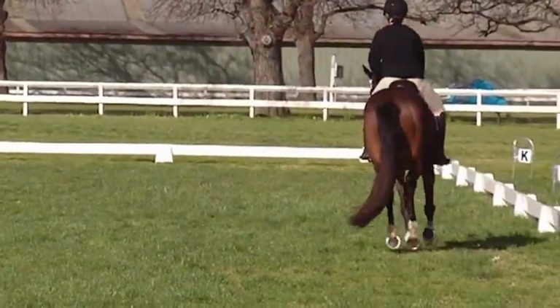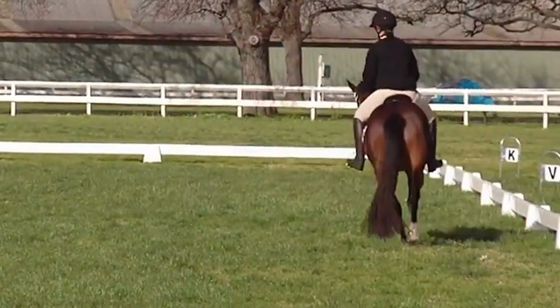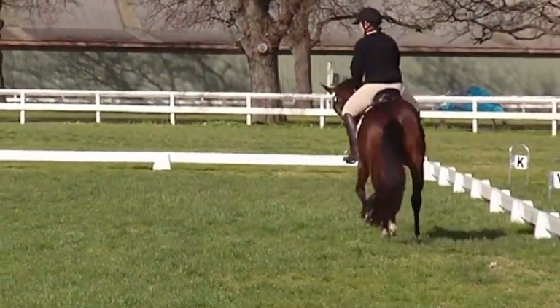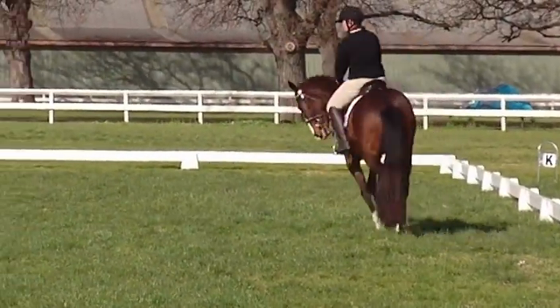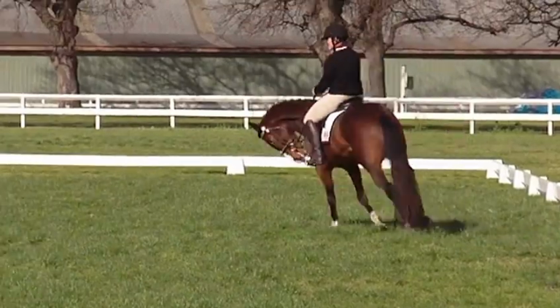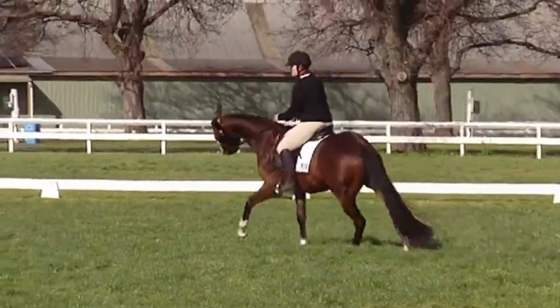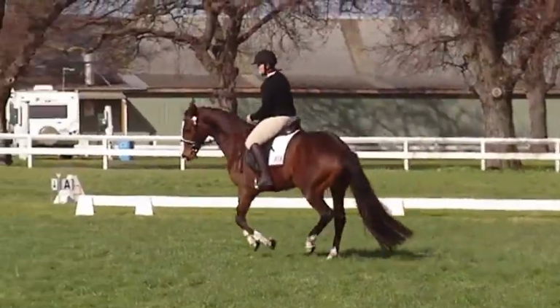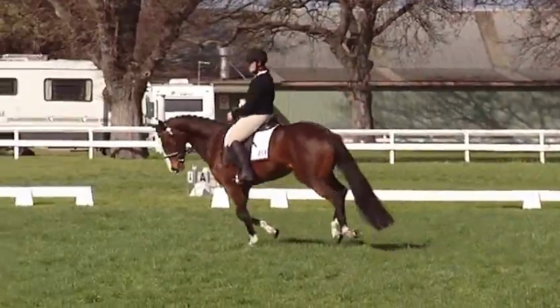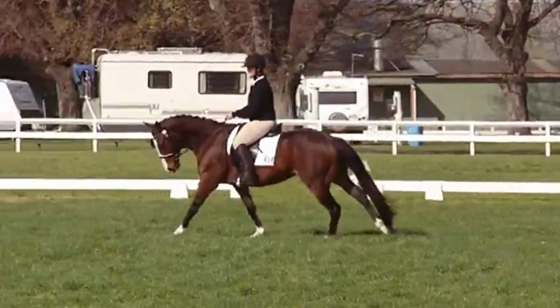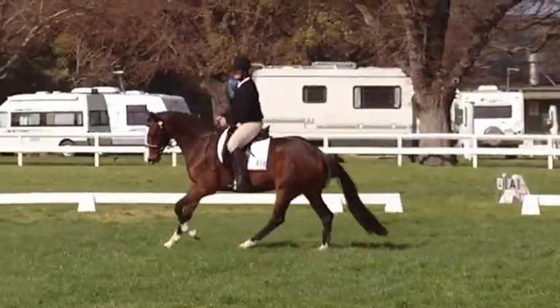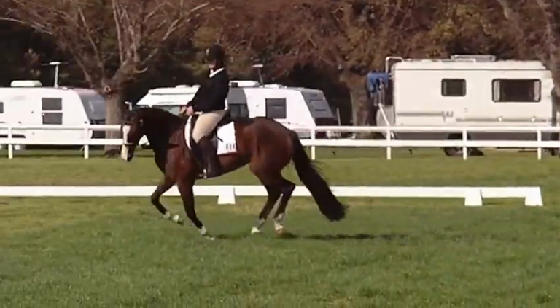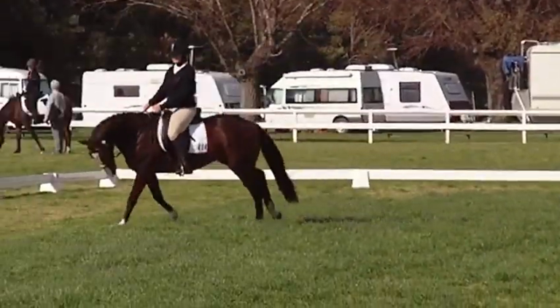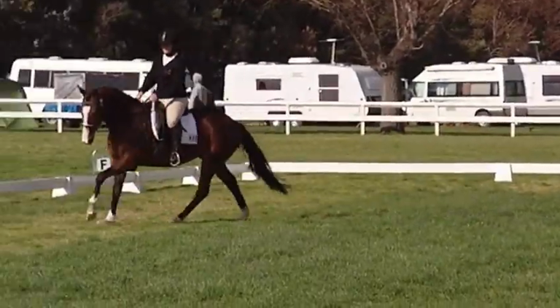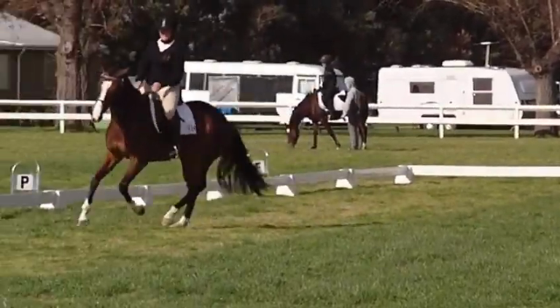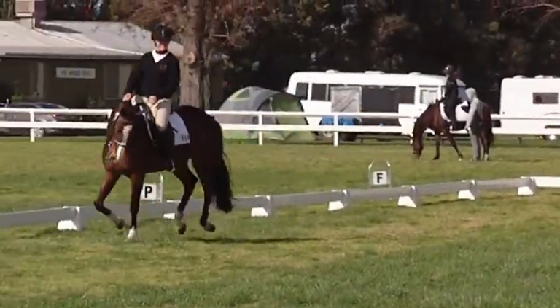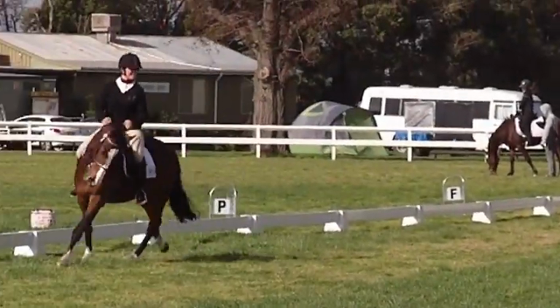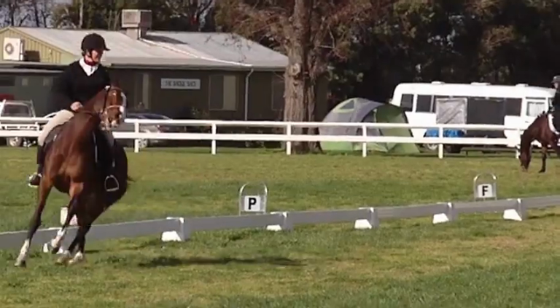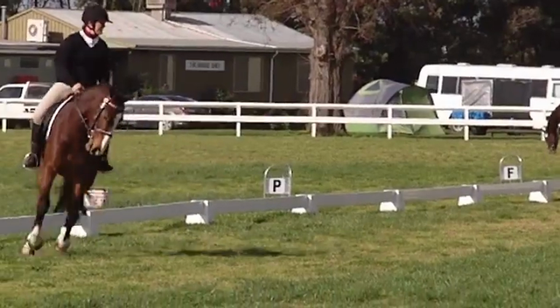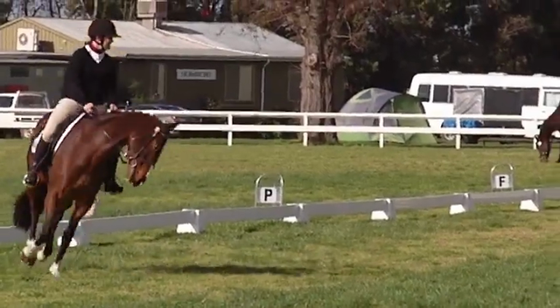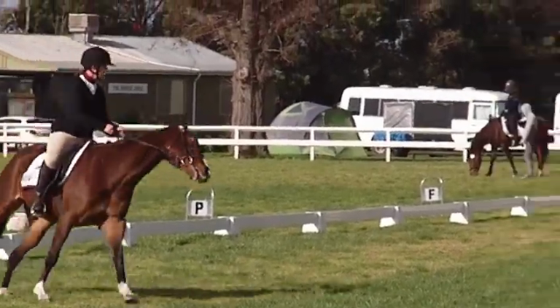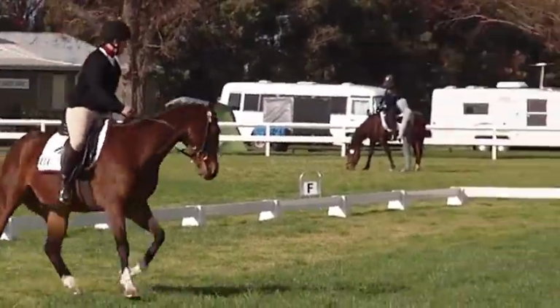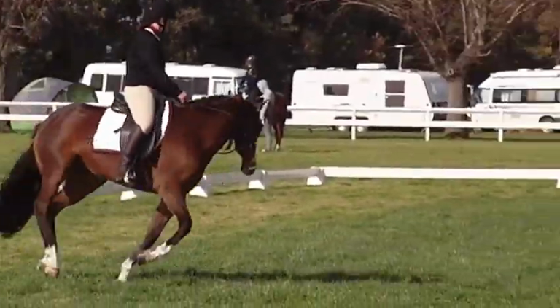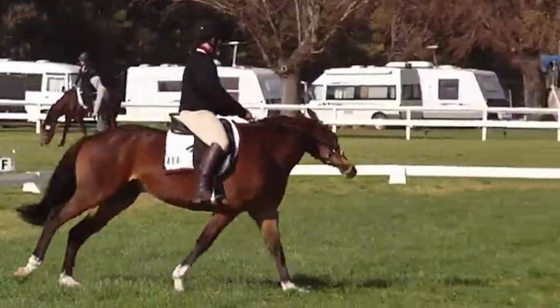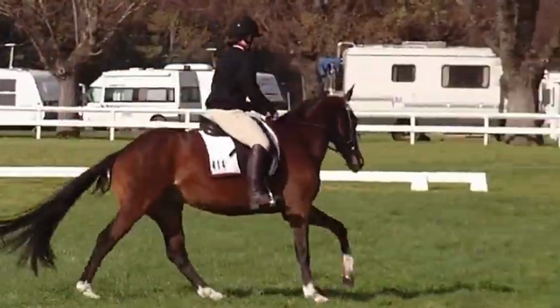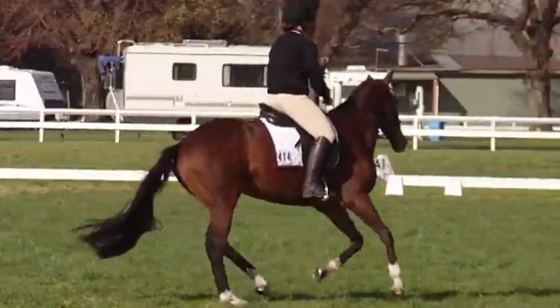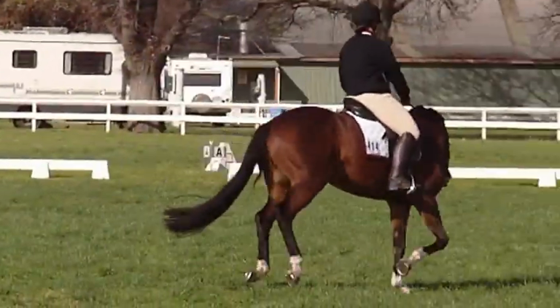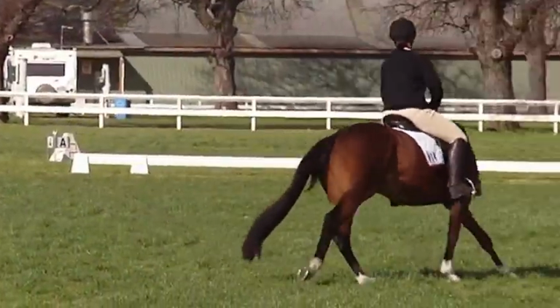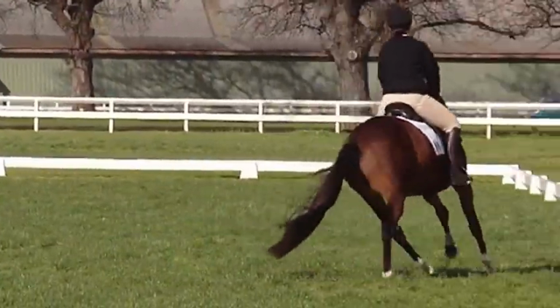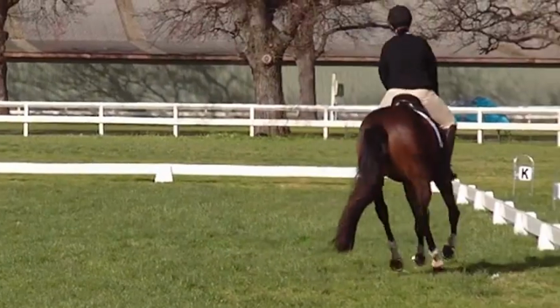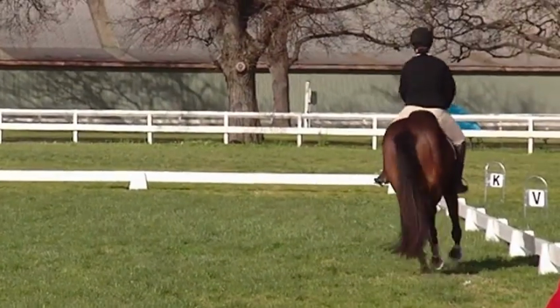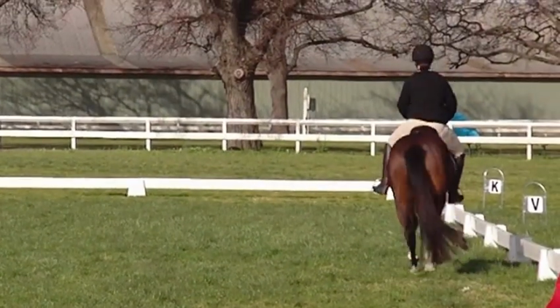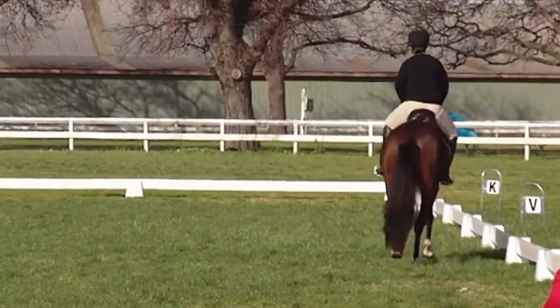She's got a lovely stride going there, she's looking up beautifully doing a lovely 20 metre circle. It's very nice. Slight resistance there in the bridle, but Grand Prix isn't for another four years, so she should be right with that.